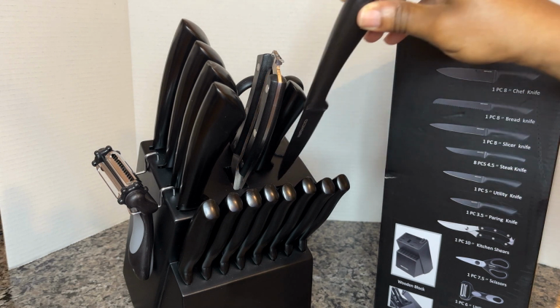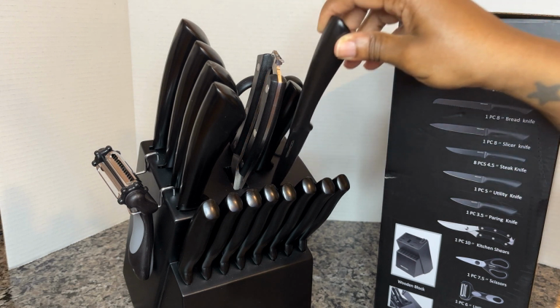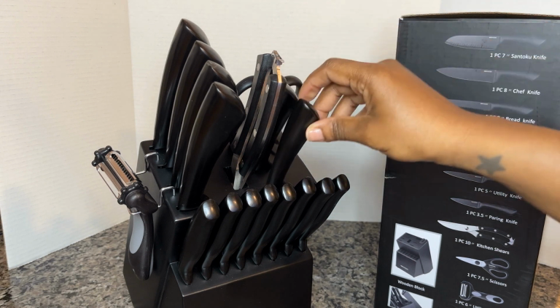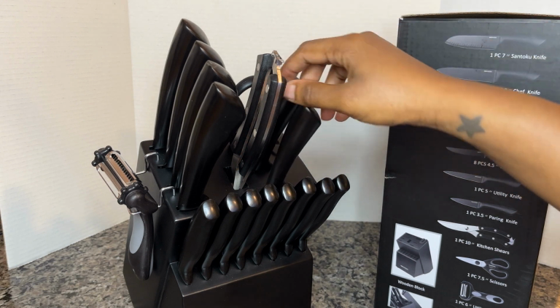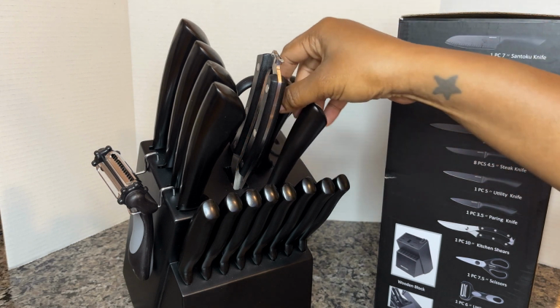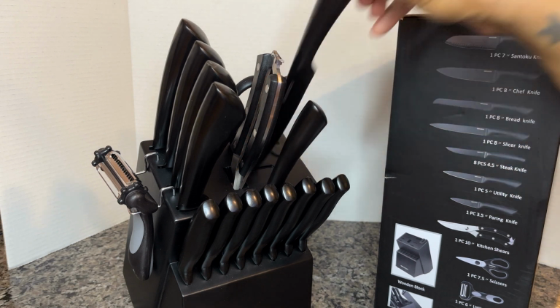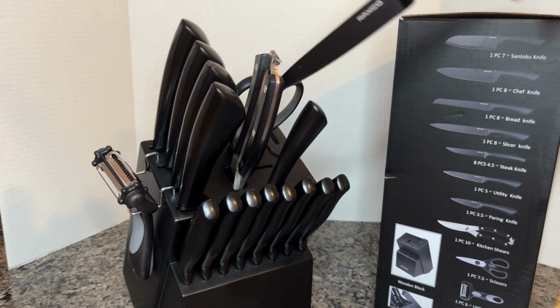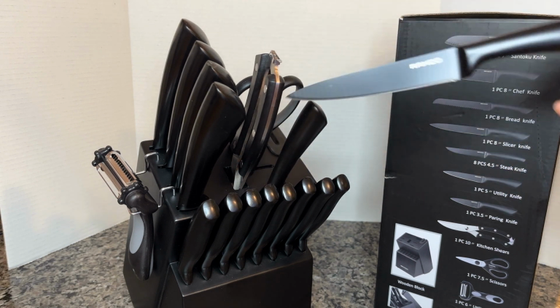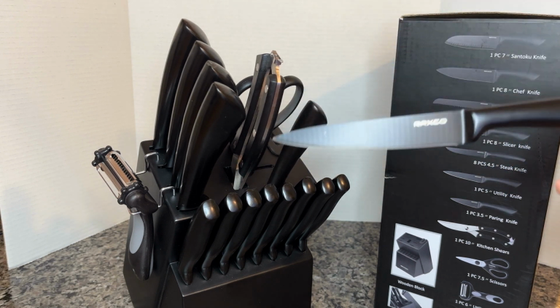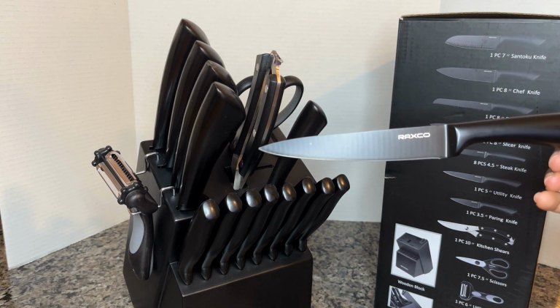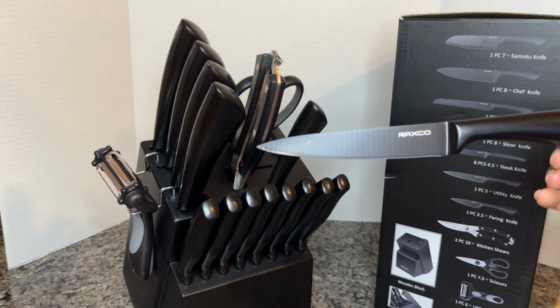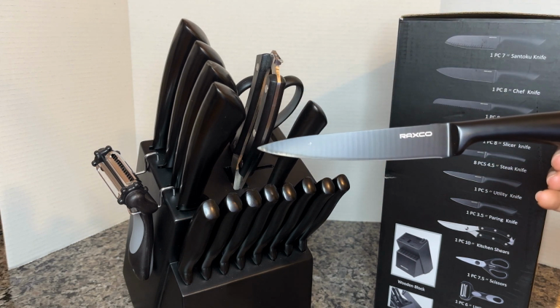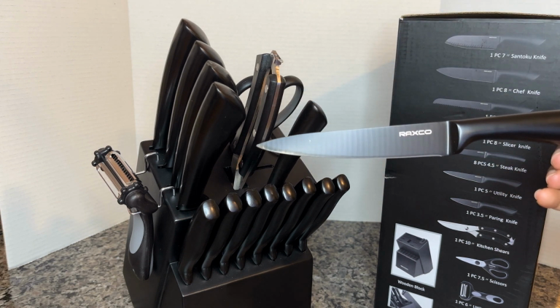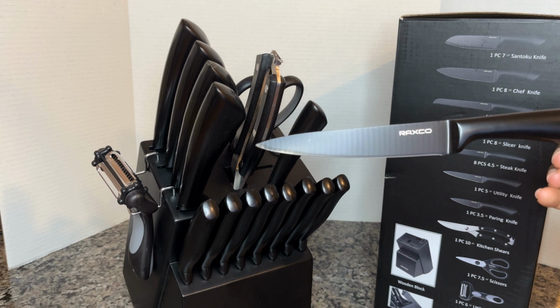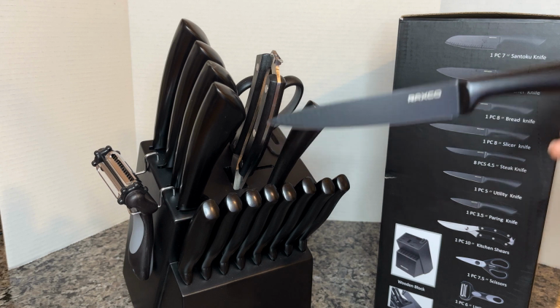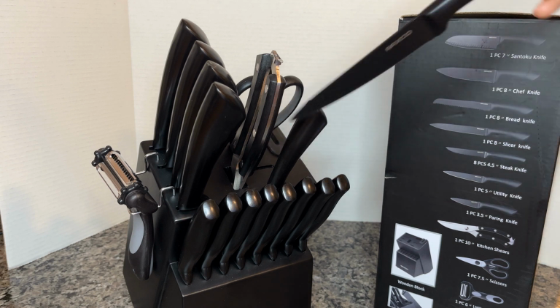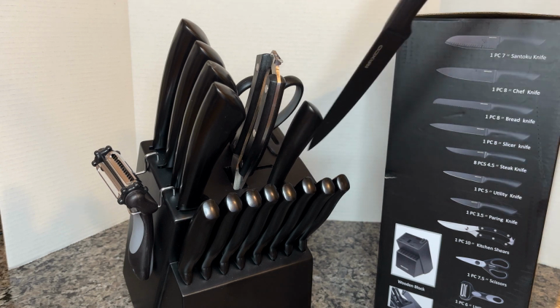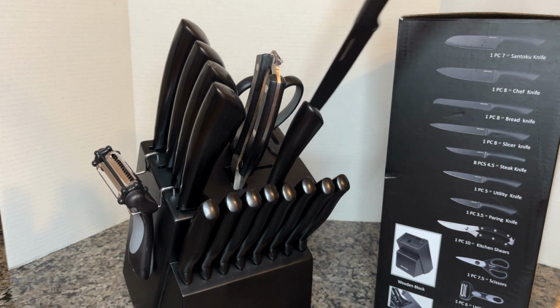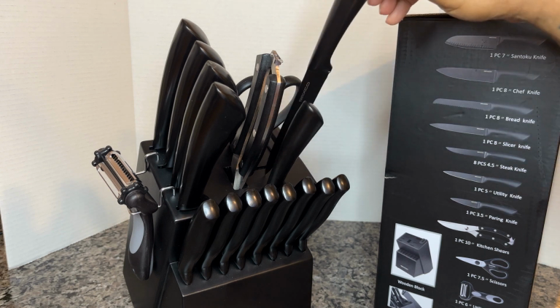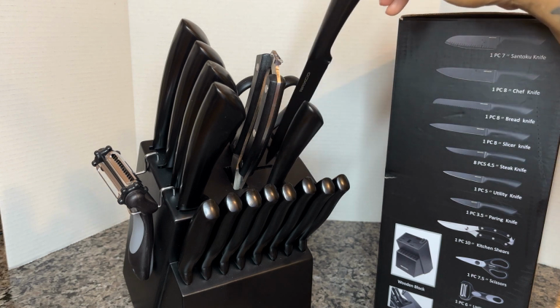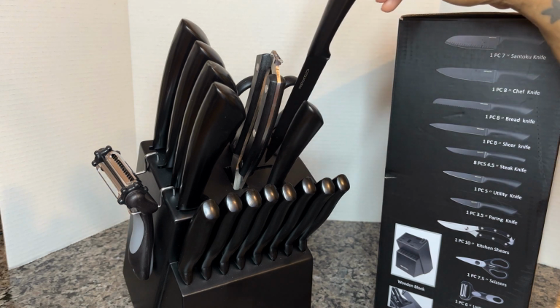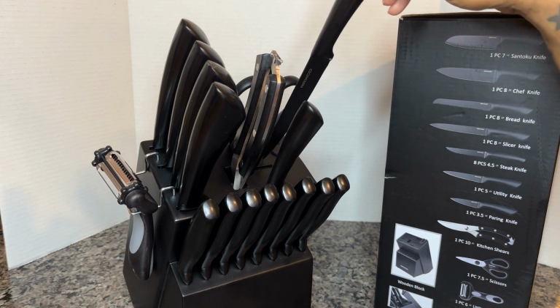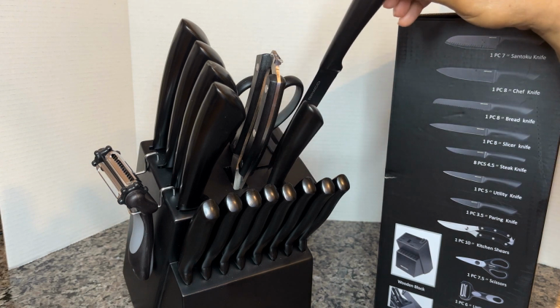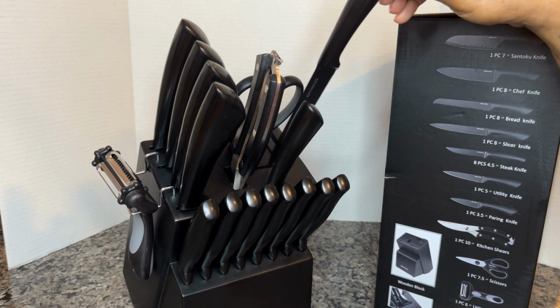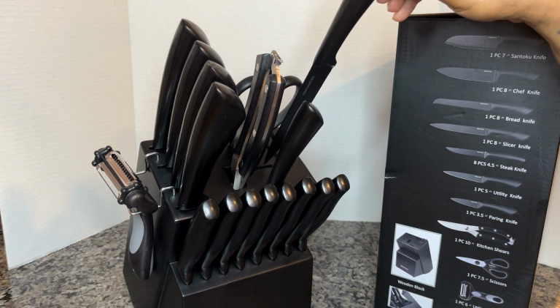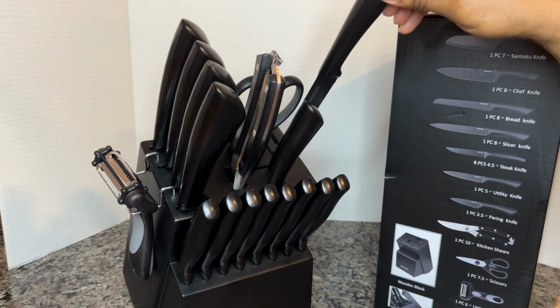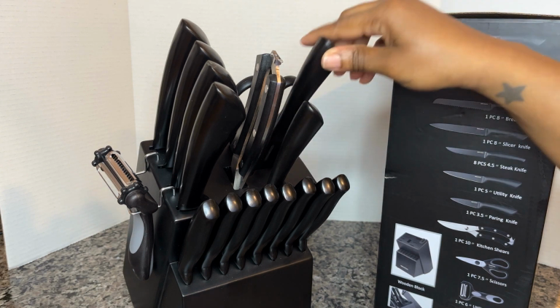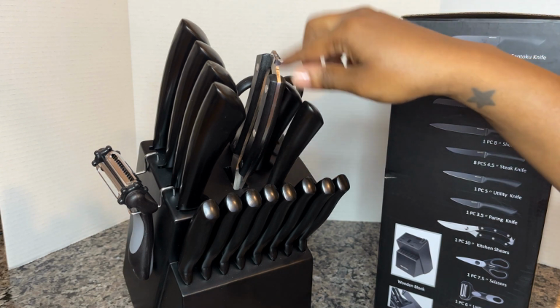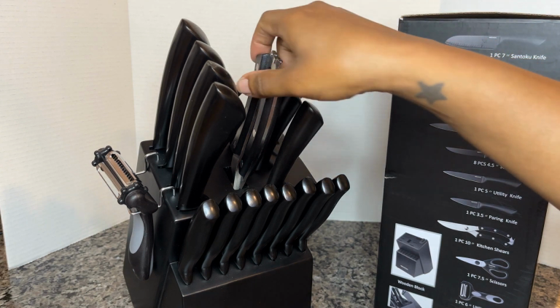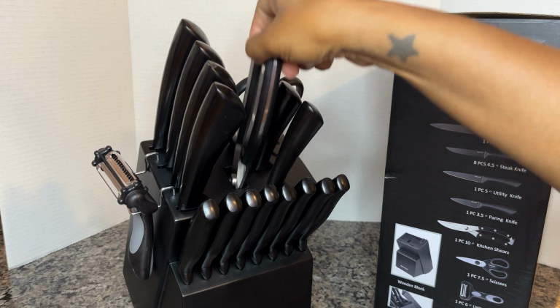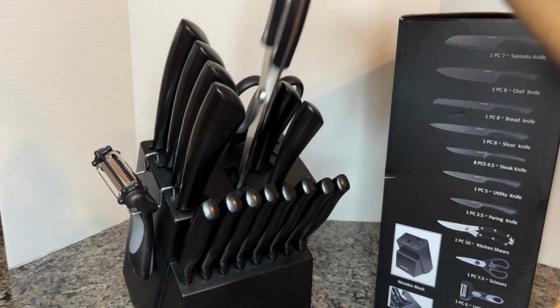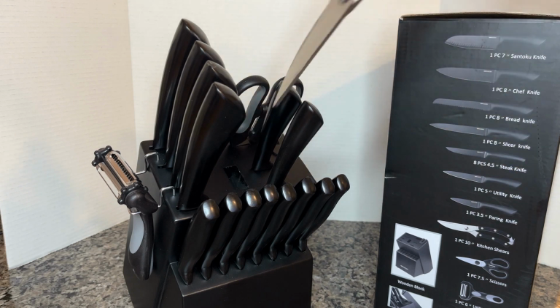Next up we have our utility and our paring knife. These are really great for cutting up your fruits, your vegetables, your herbs. So I love that.